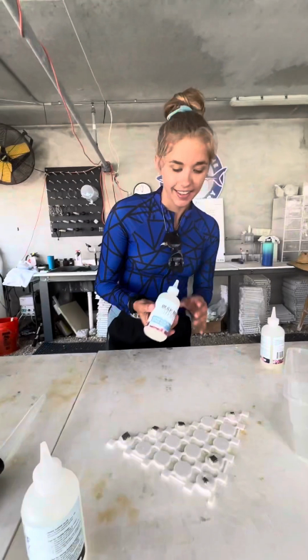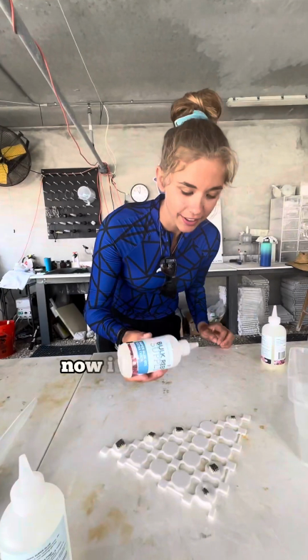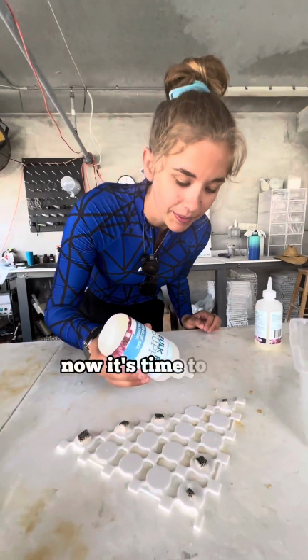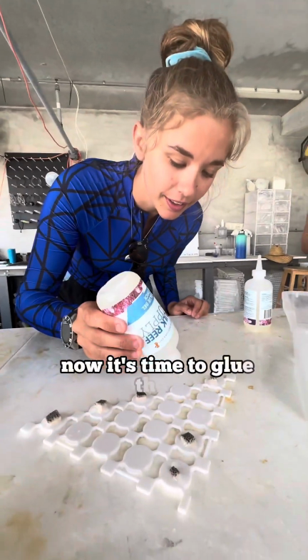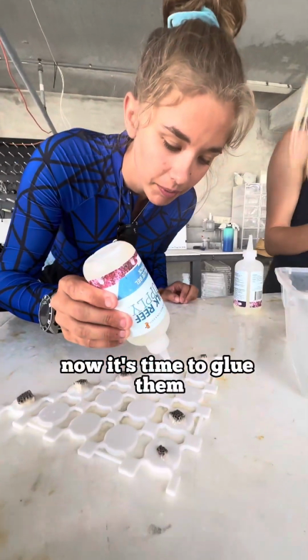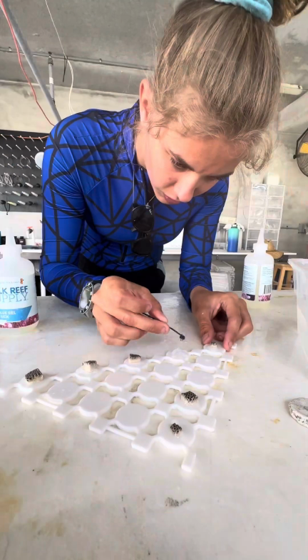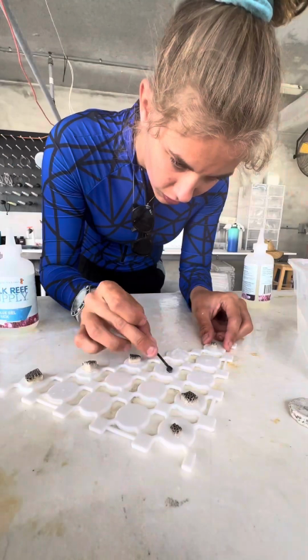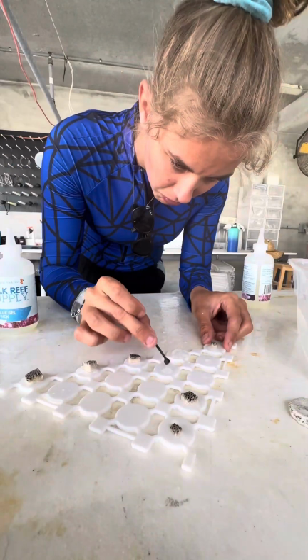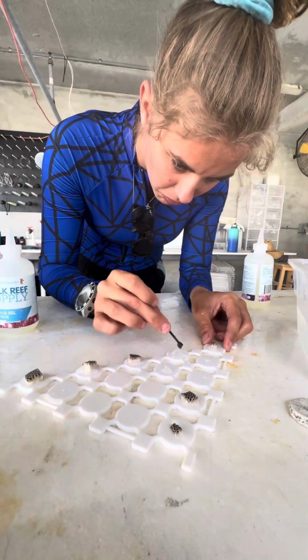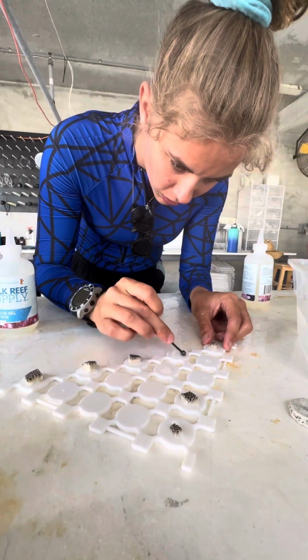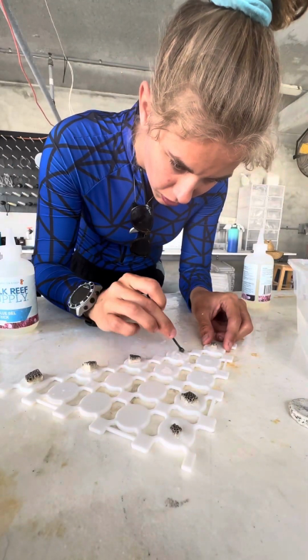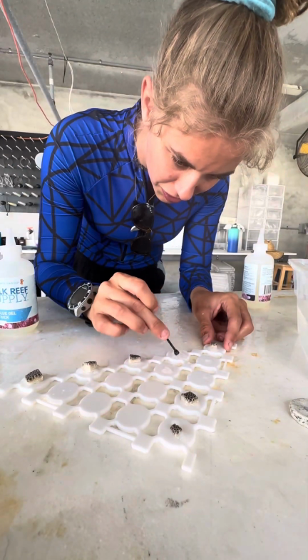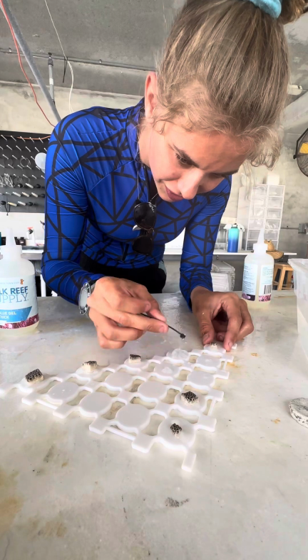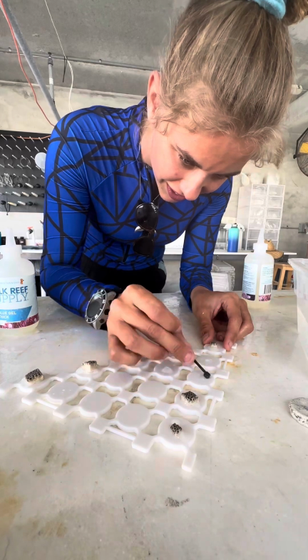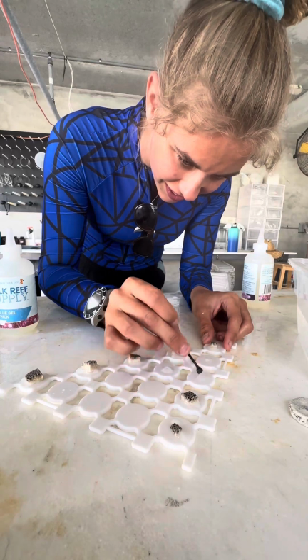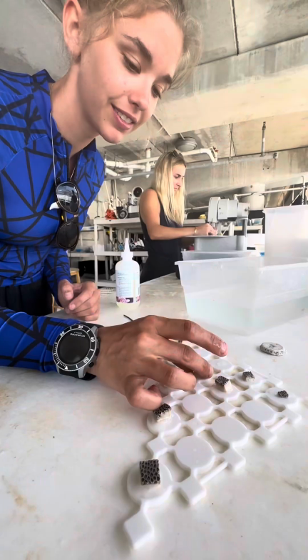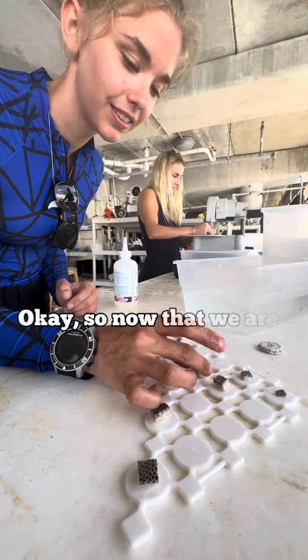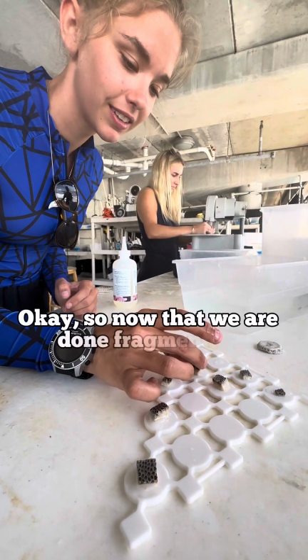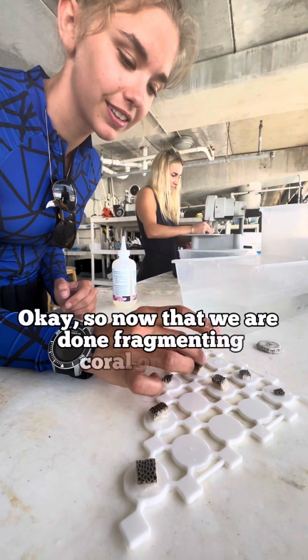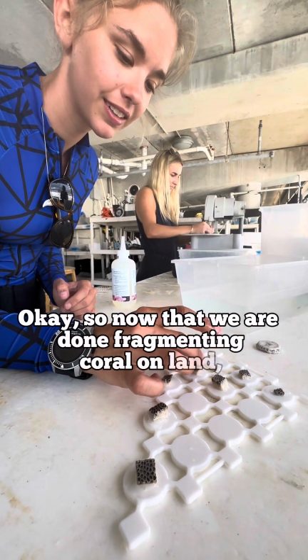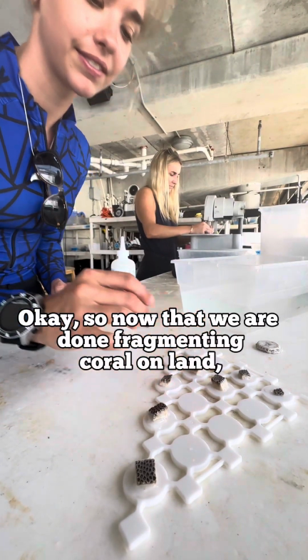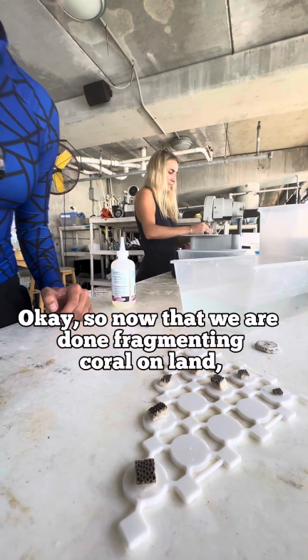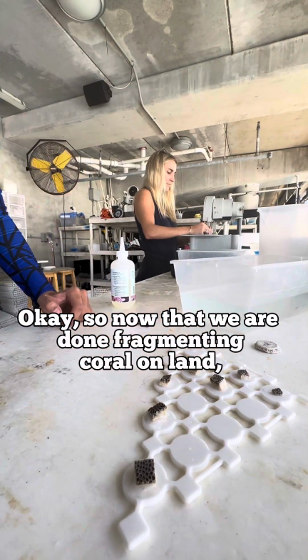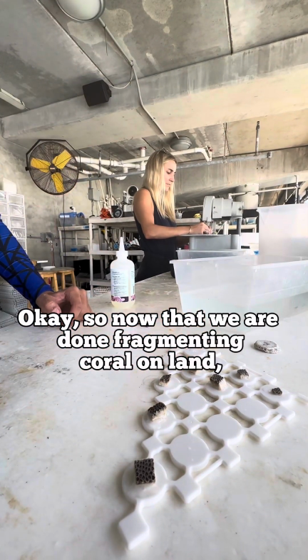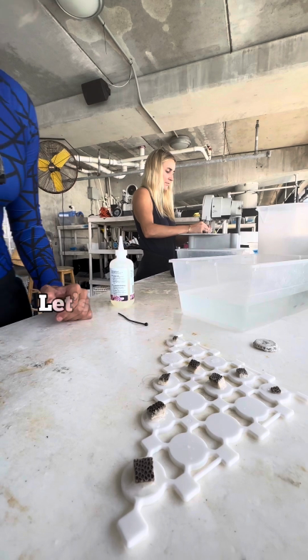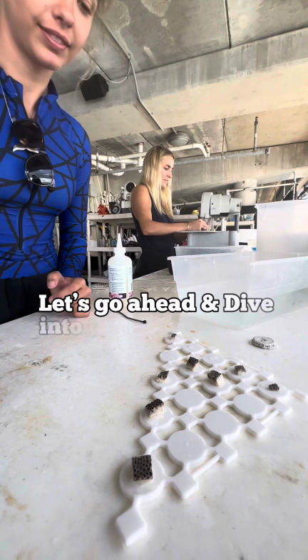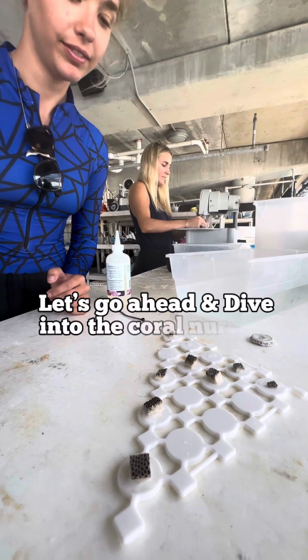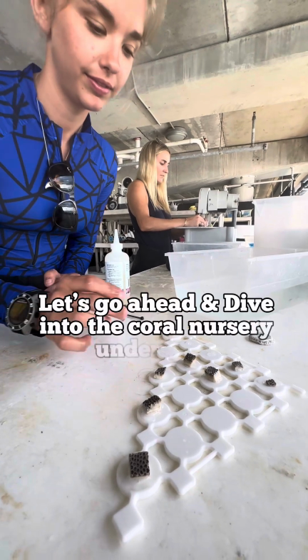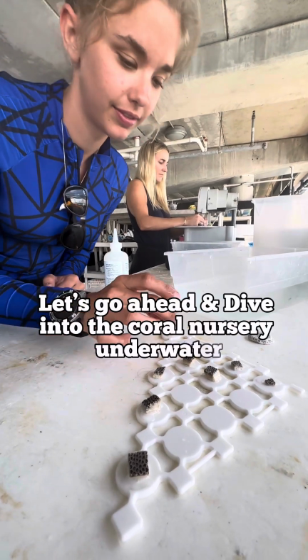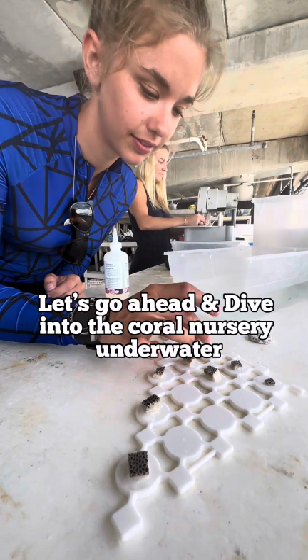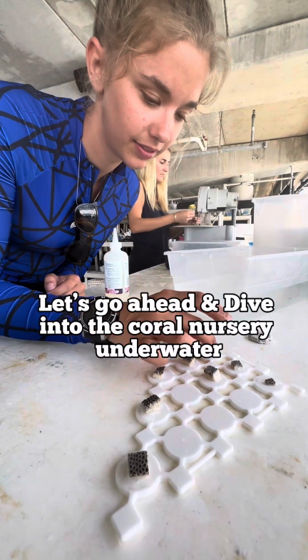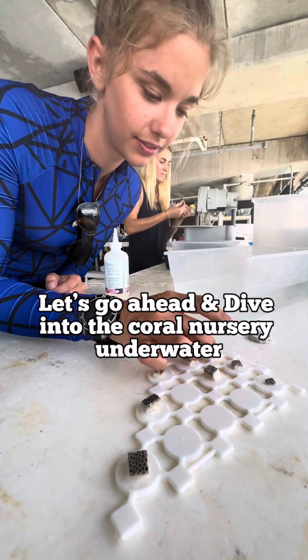Now it's time to glue them. Now that we're done fragmenting coral on land, let's go ahead and dive into the coral nursery underwater.